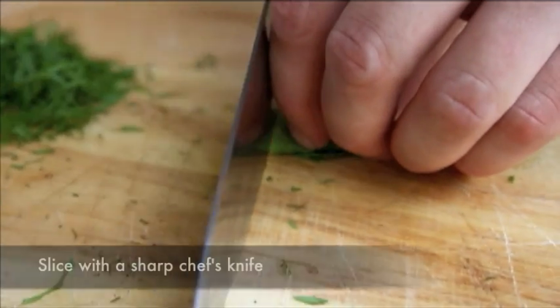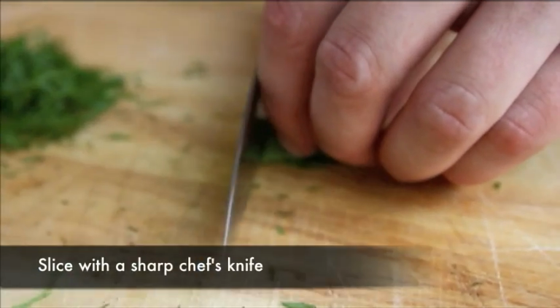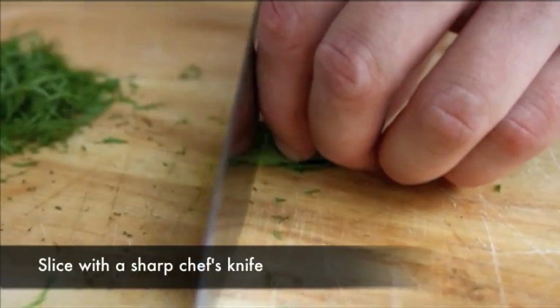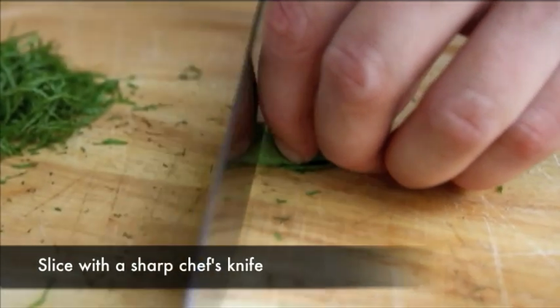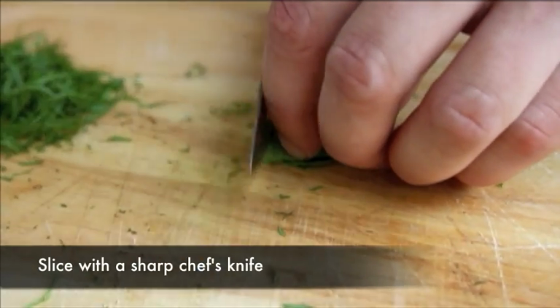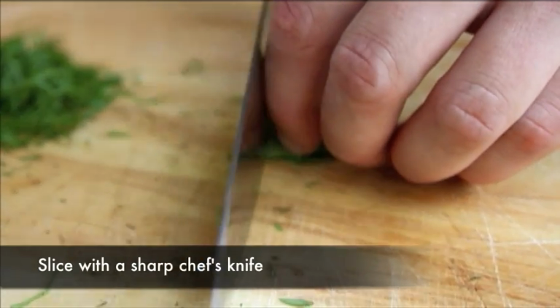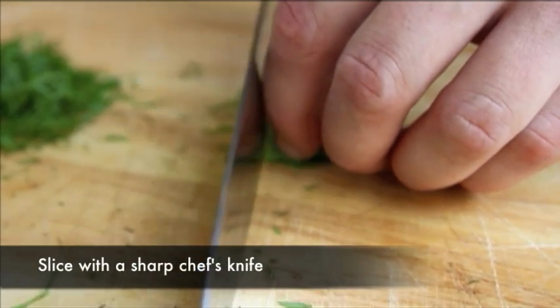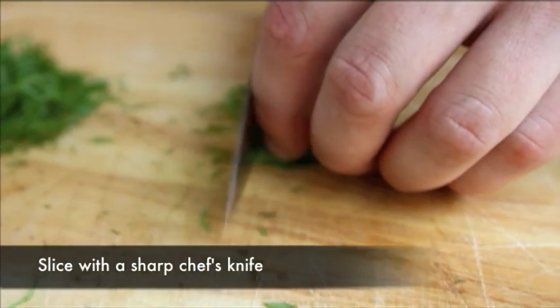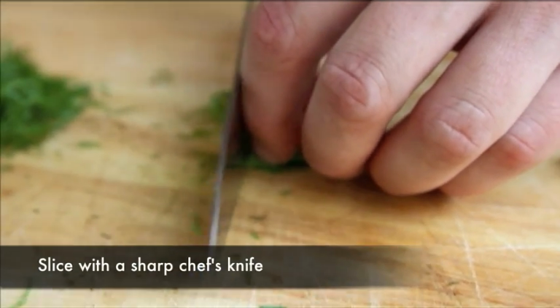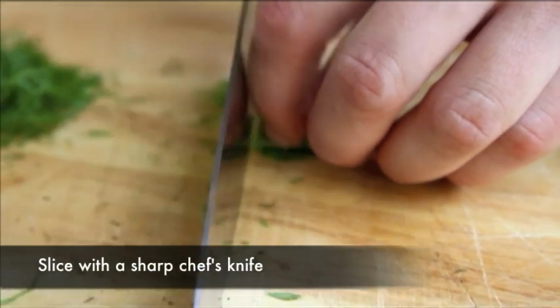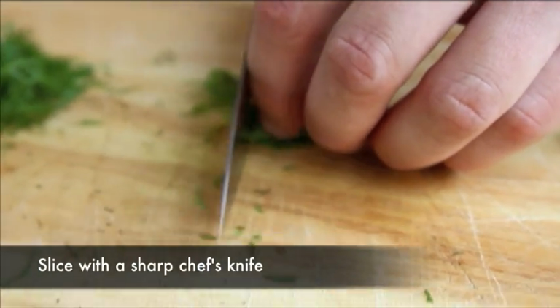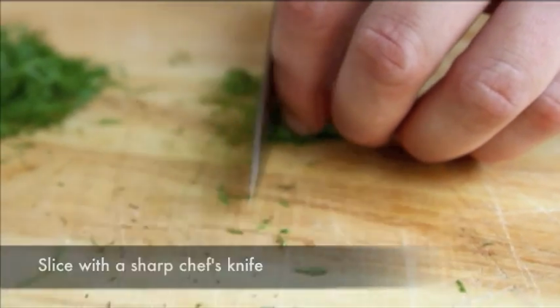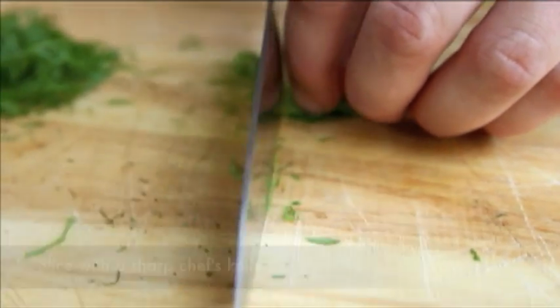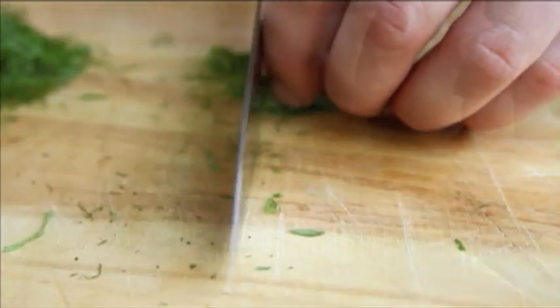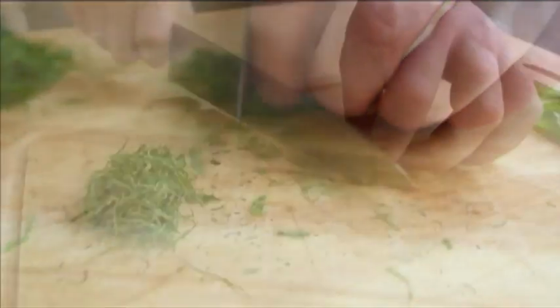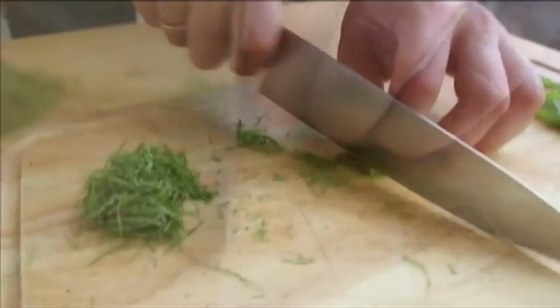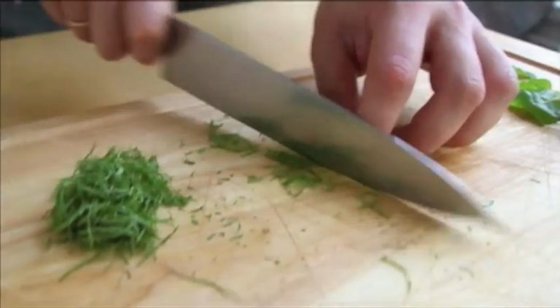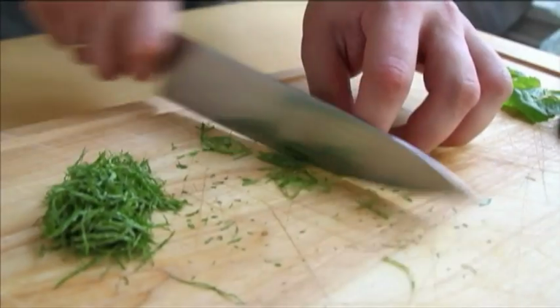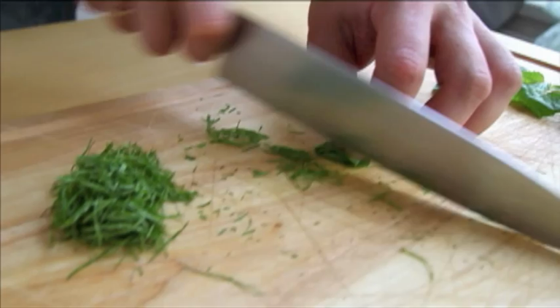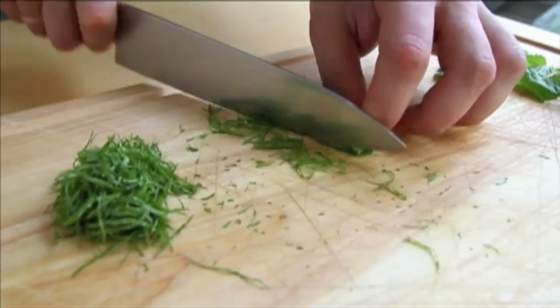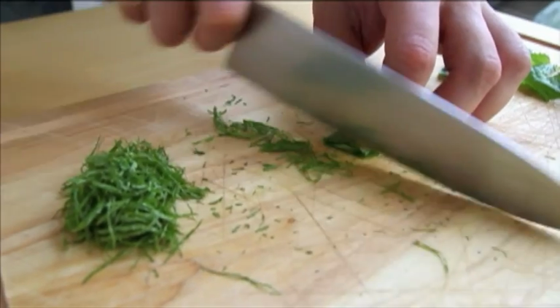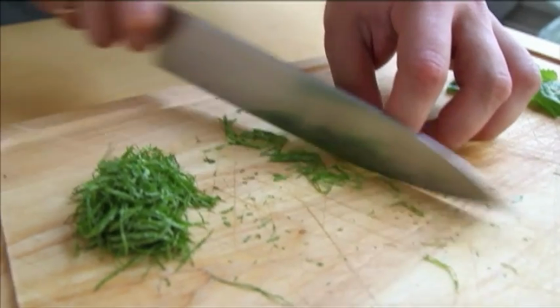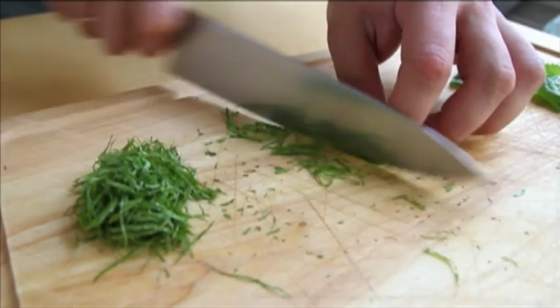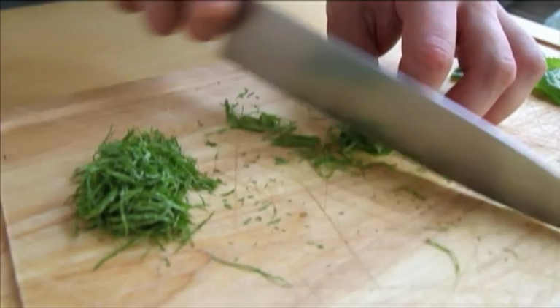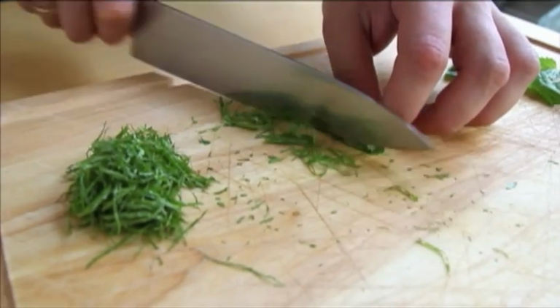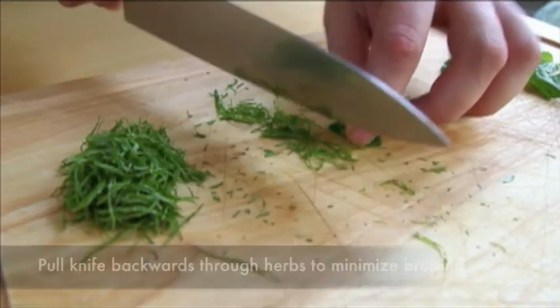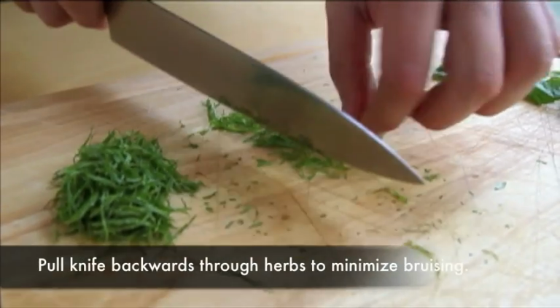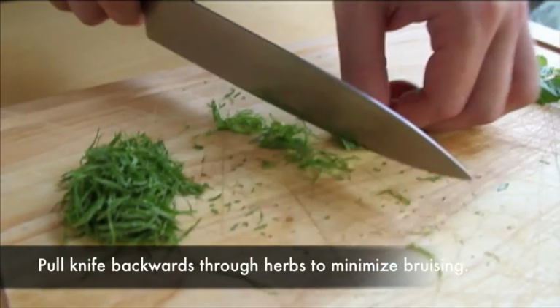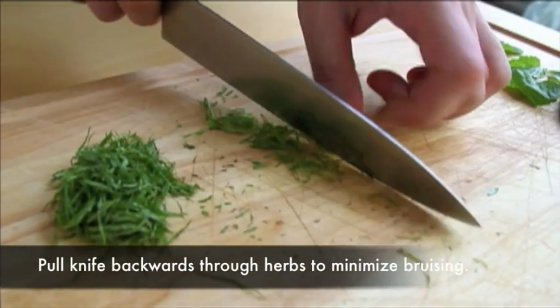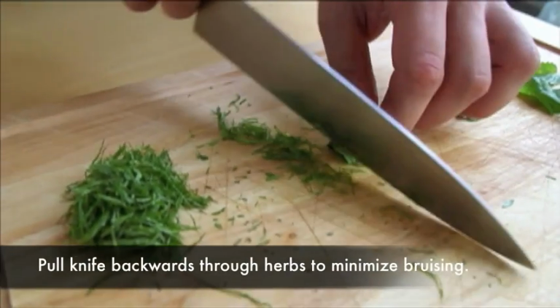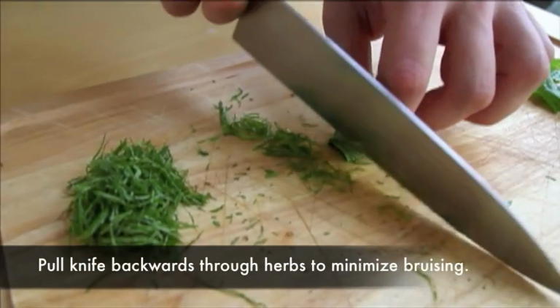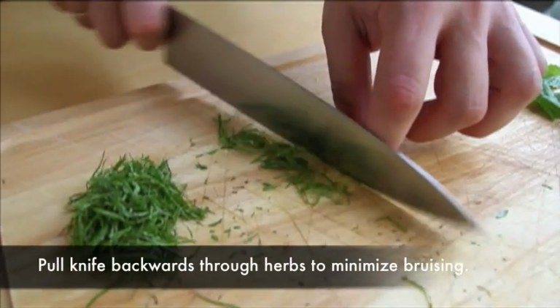Hold the leaves firmly against the cutting board with your non-knife hand, then using a sharp chef's knife, chiffonade one side of the bundle by placing the tip of the knife against the board and pulling the blade slowly backward through the herbs.